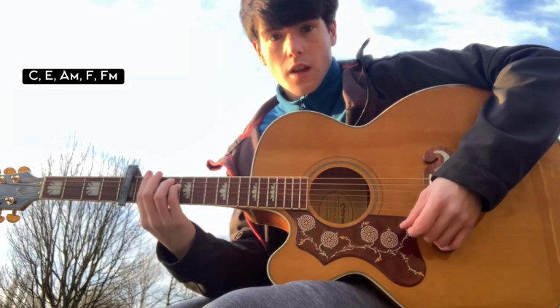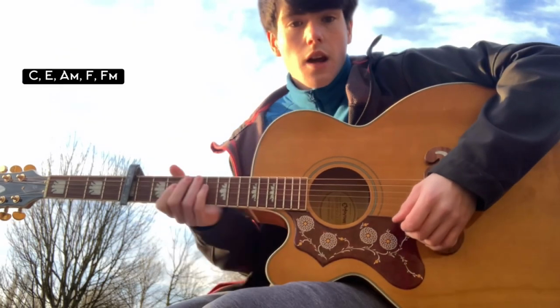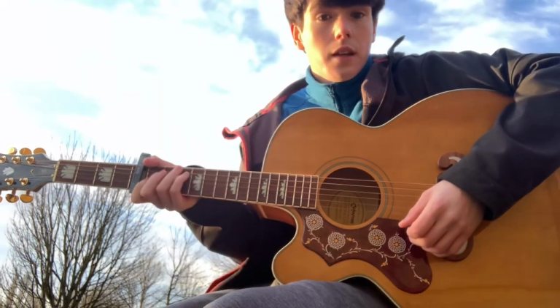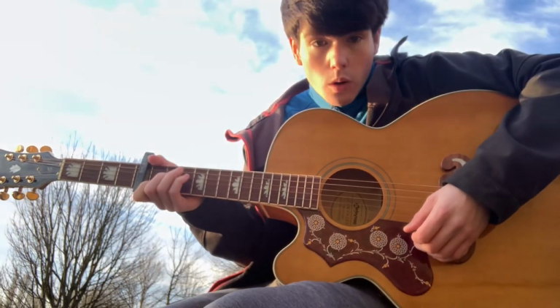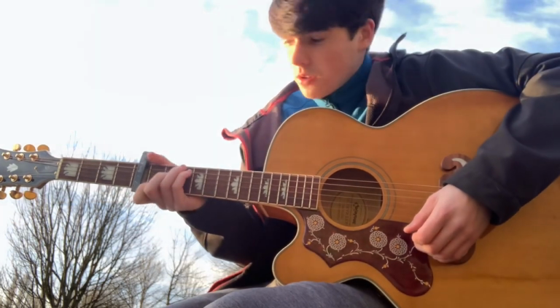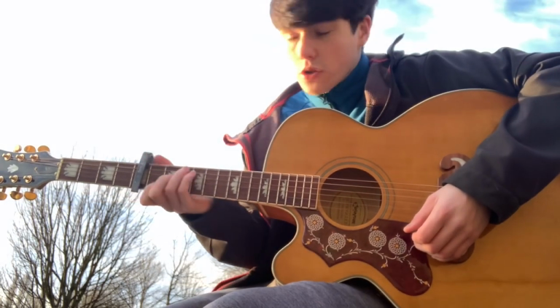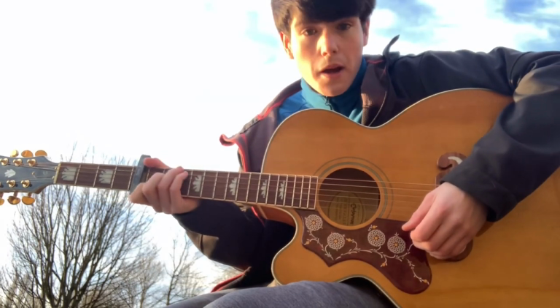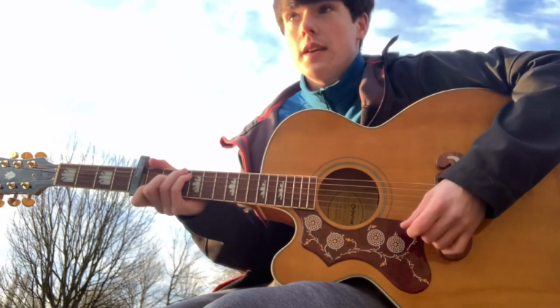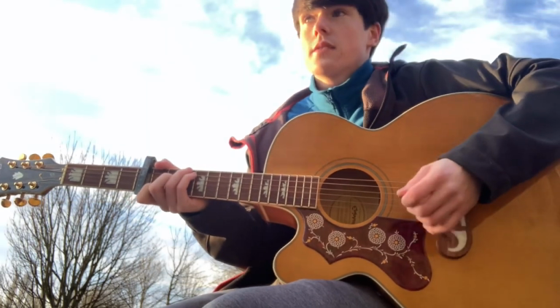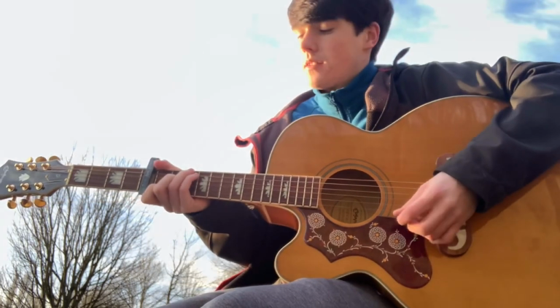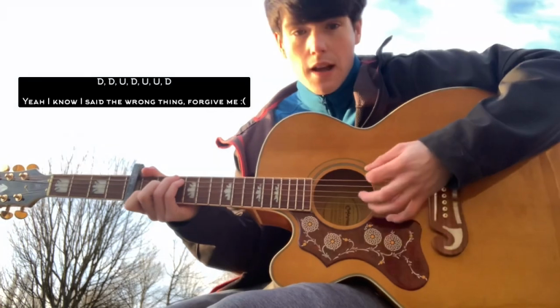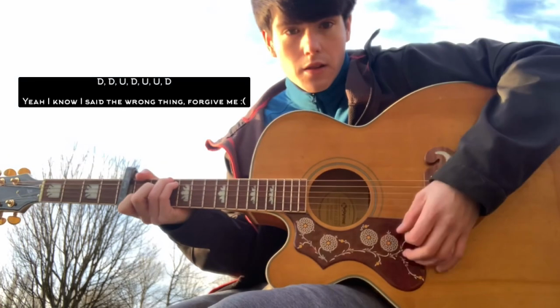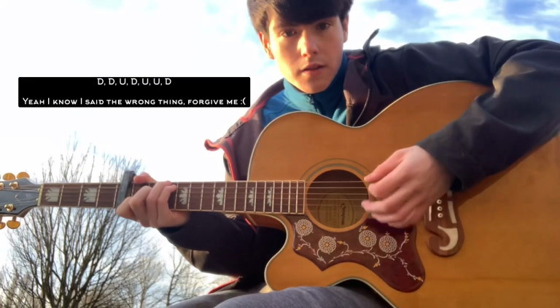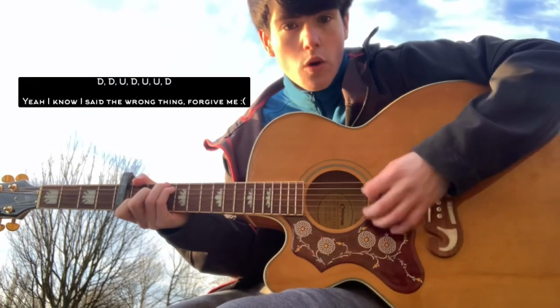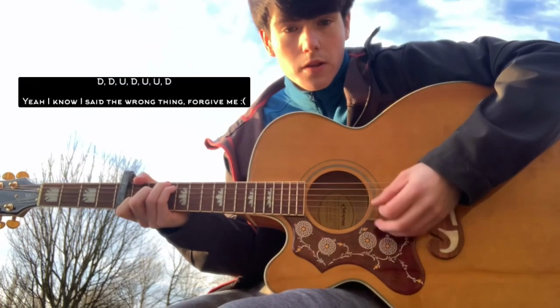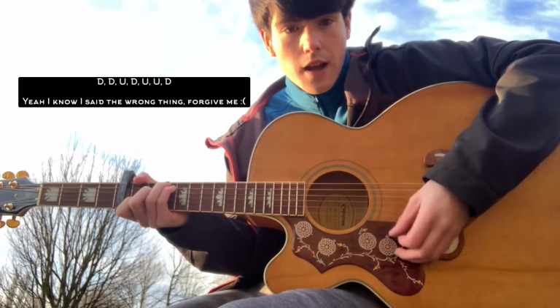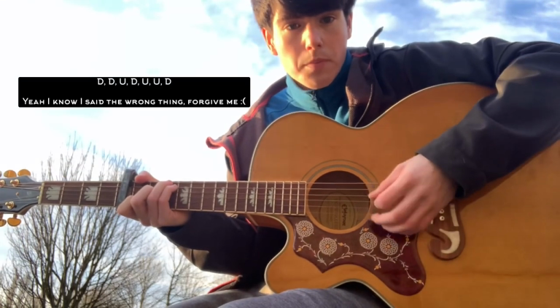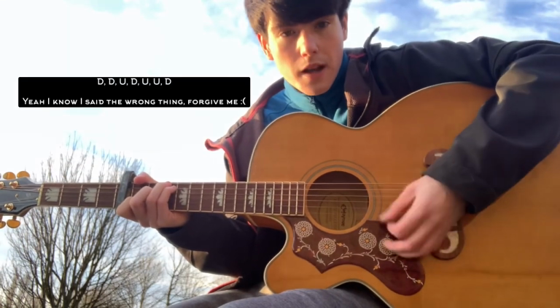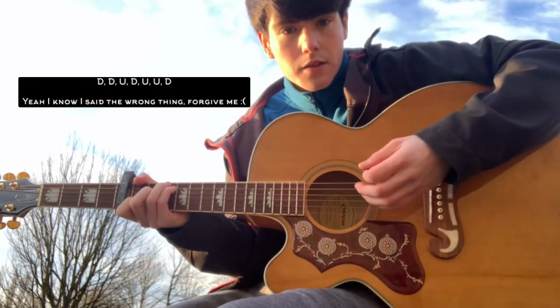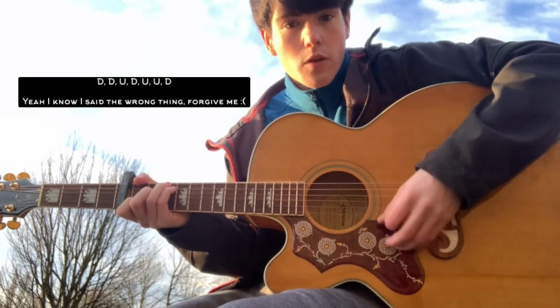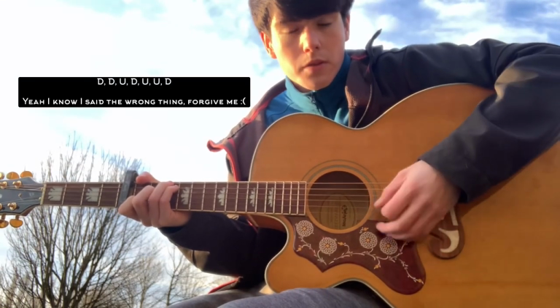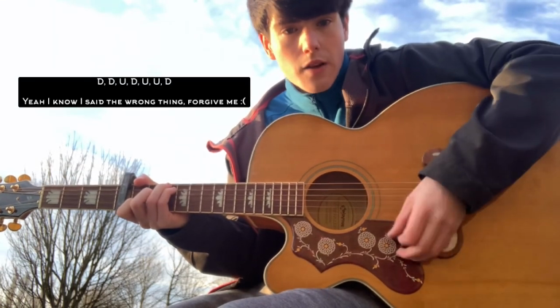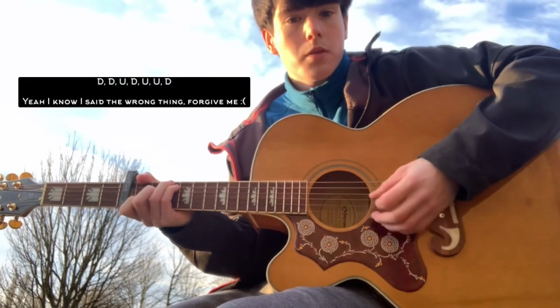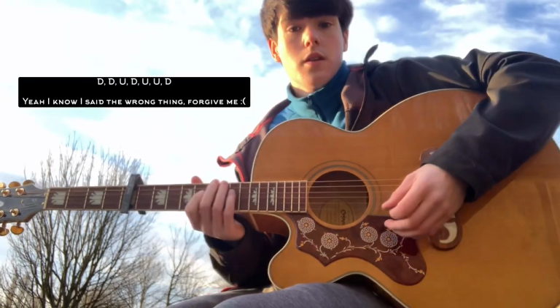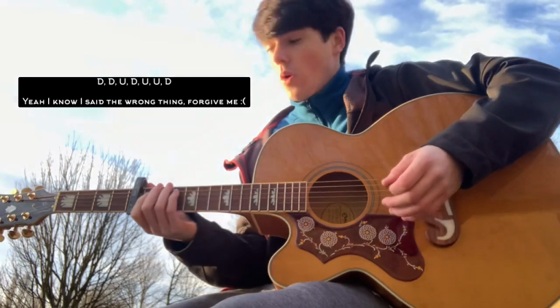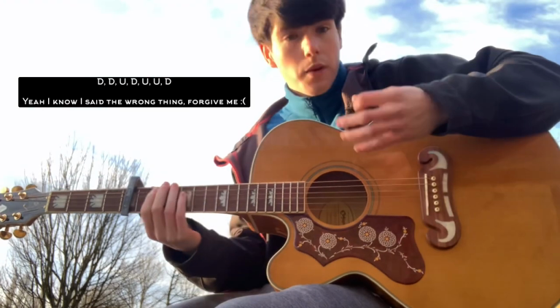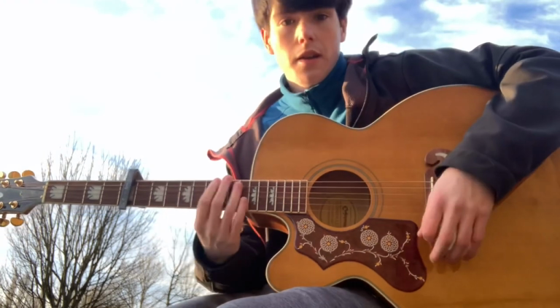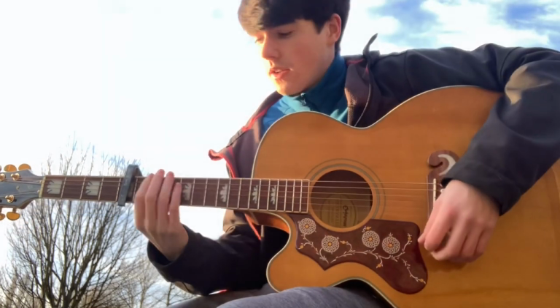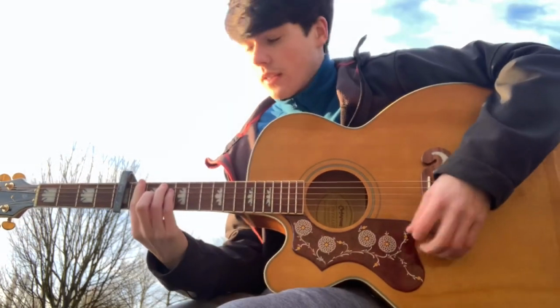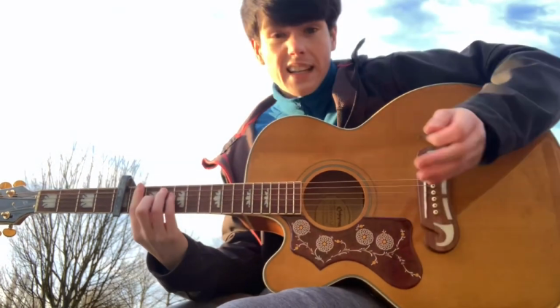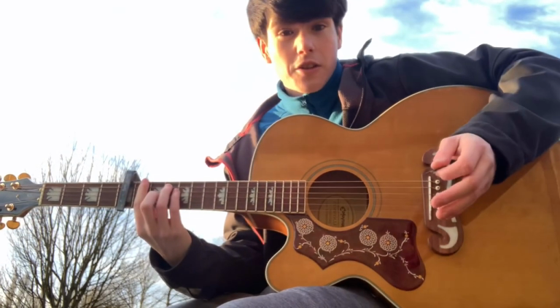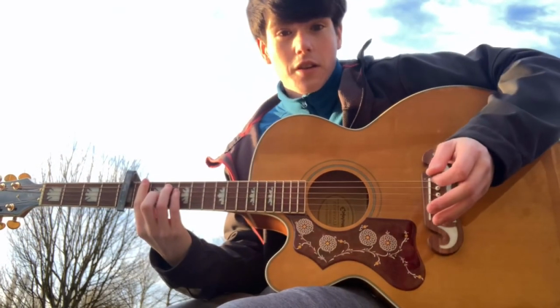The strumming pattern is: down, down, up, down, down, down — all the way through. That's literally the whole song.